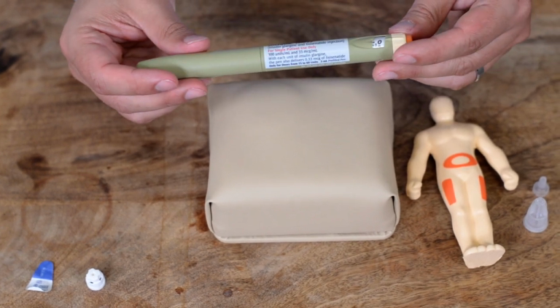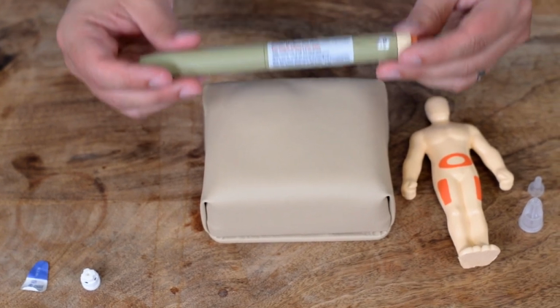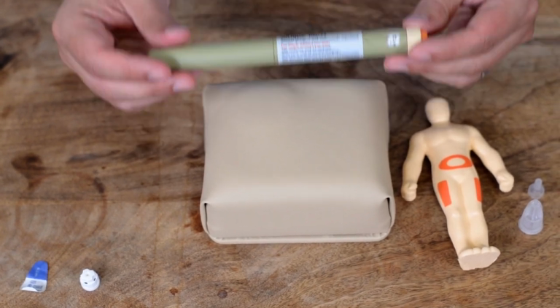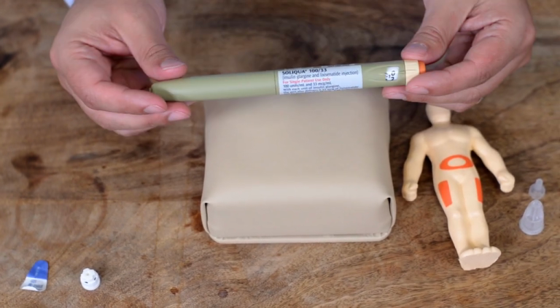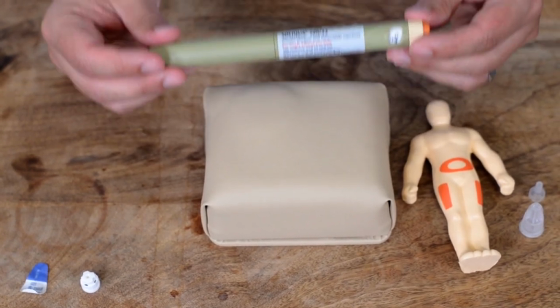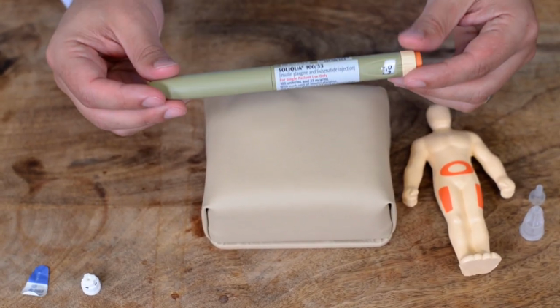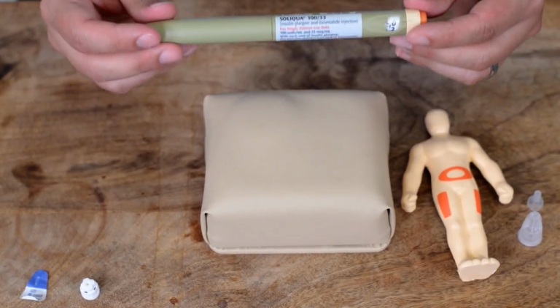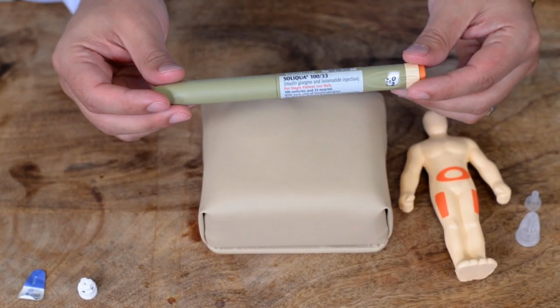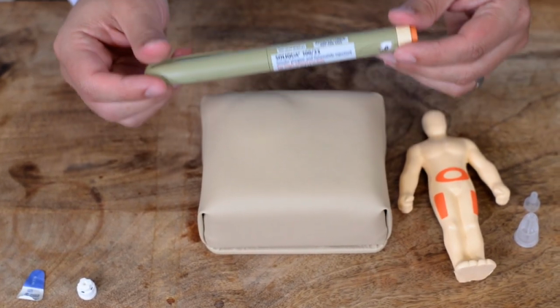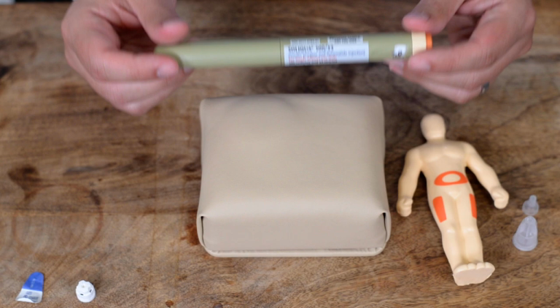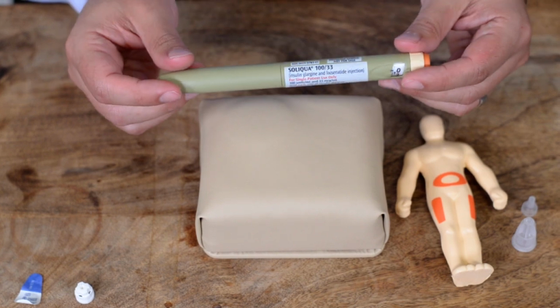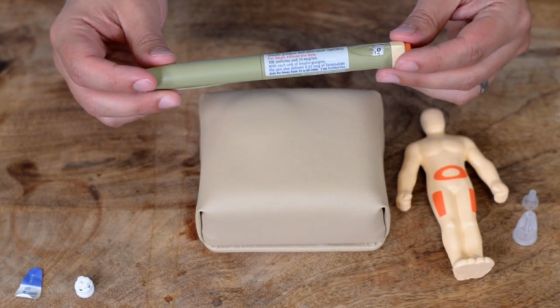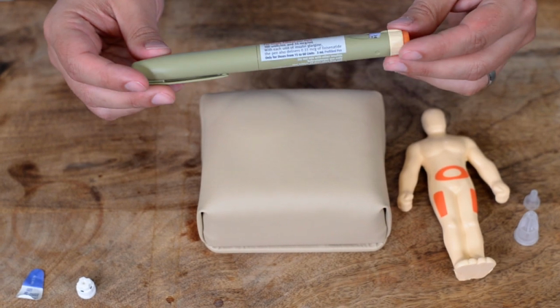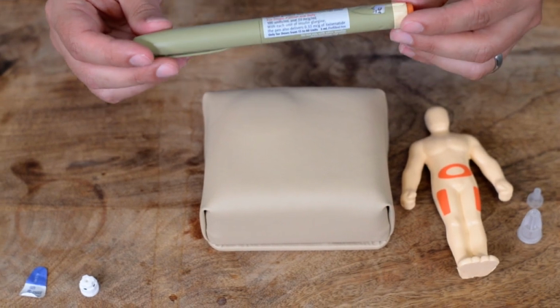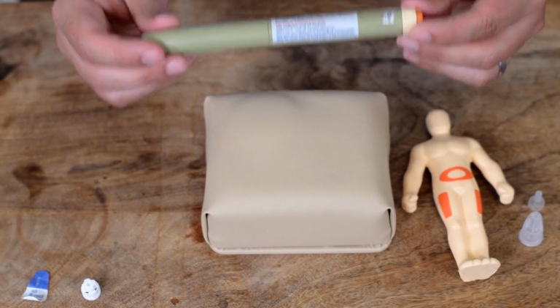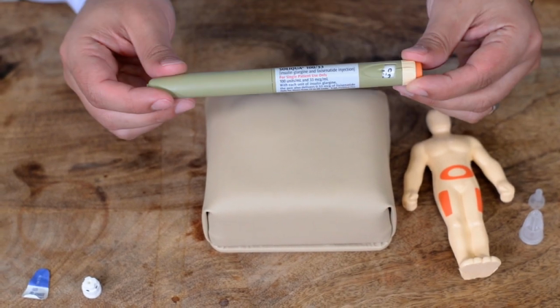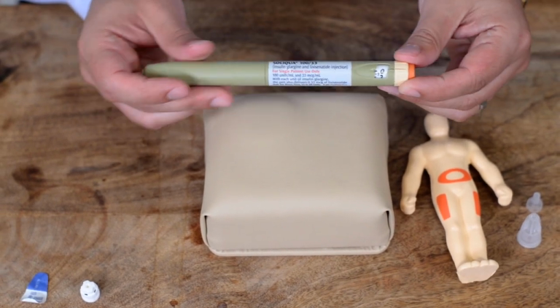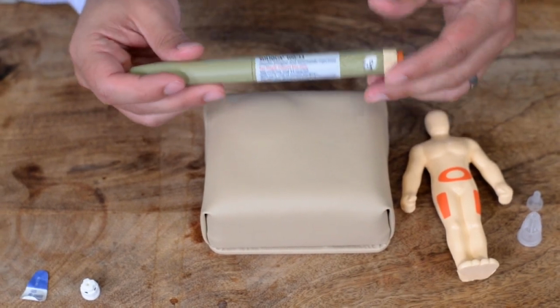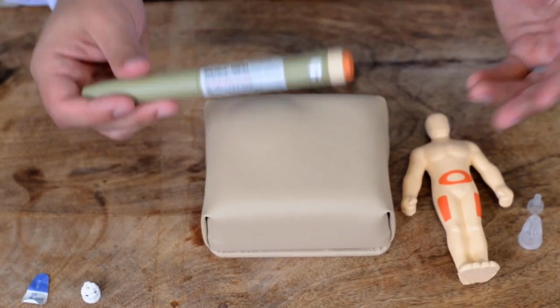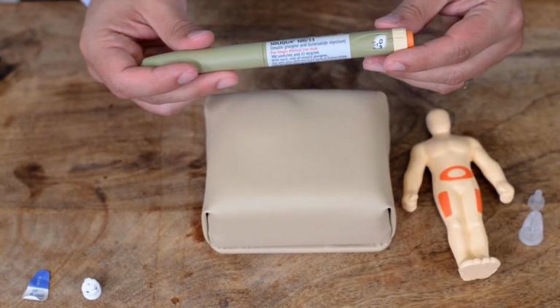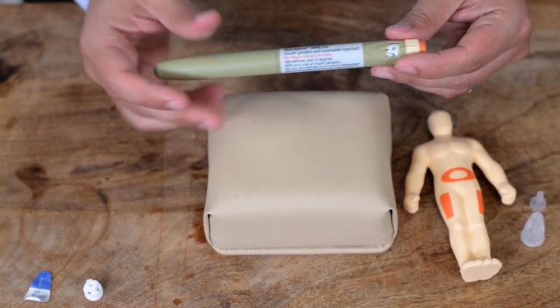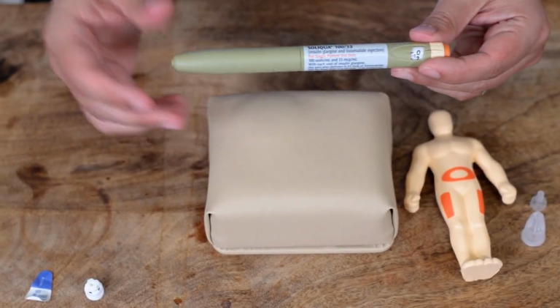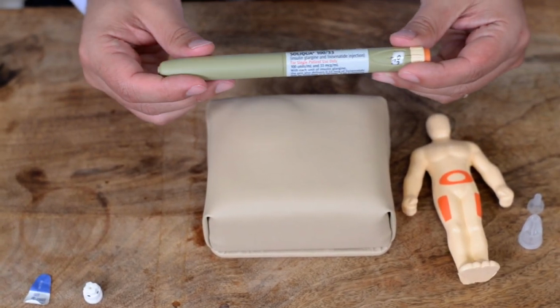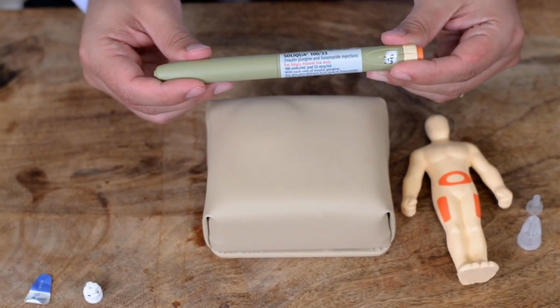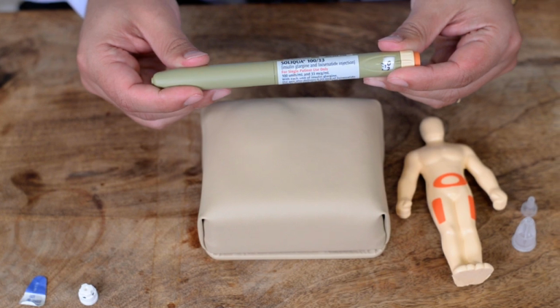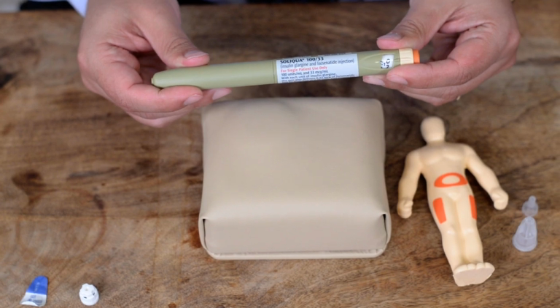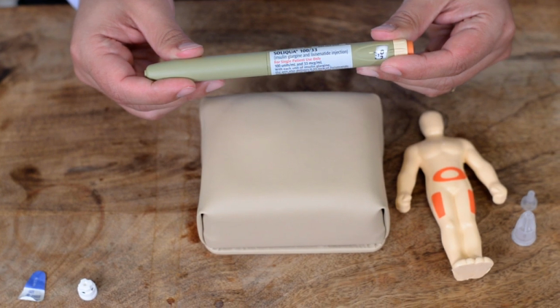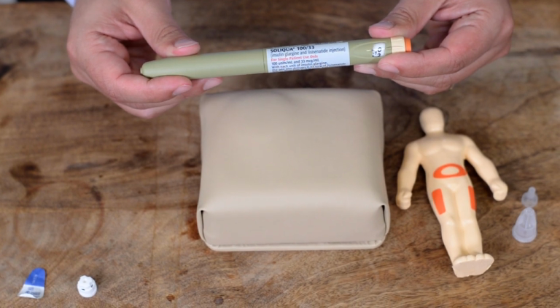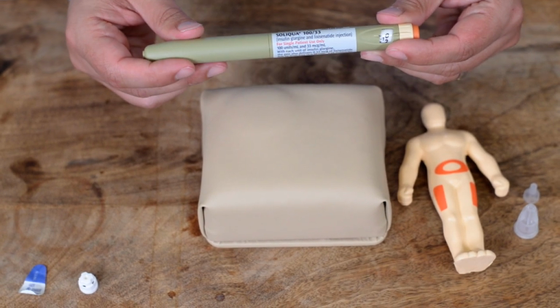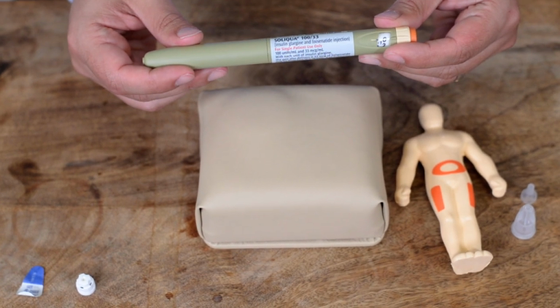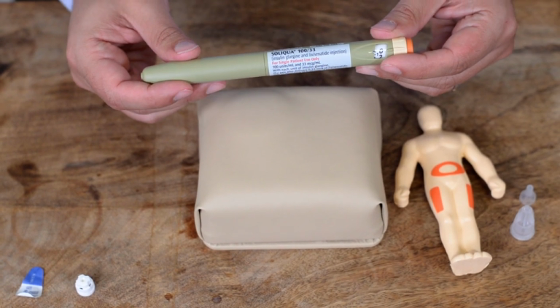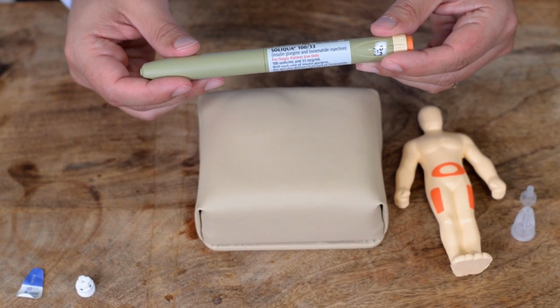Make sure you get specific instructions from your doctor before using this medication. If you have any questions, don't hesitate to call your doctor. Thank you for watching.